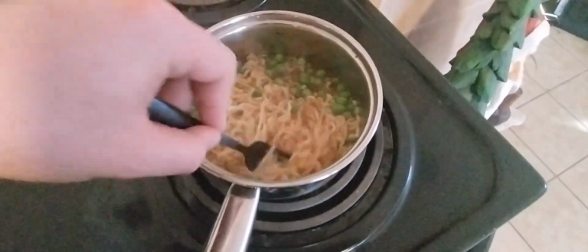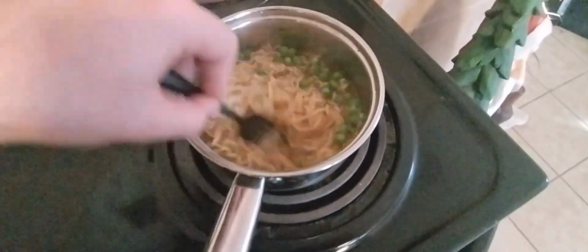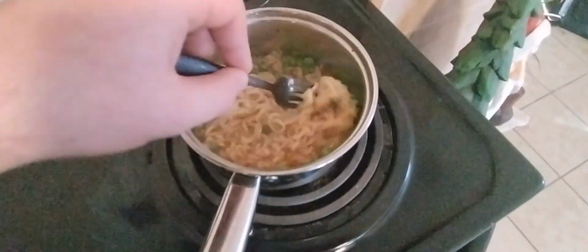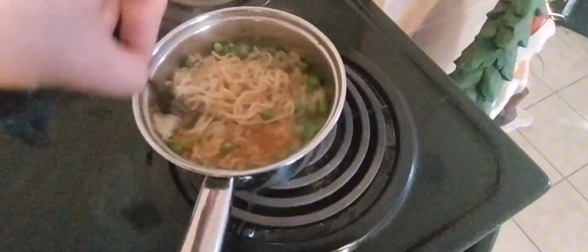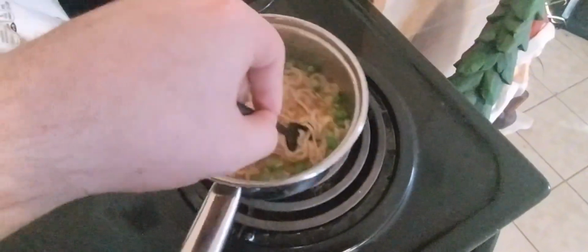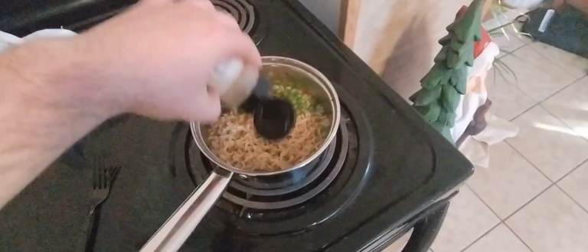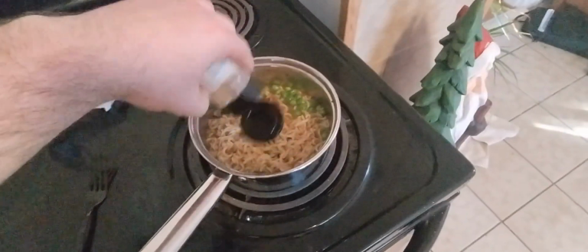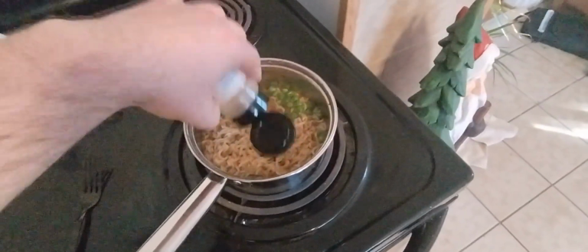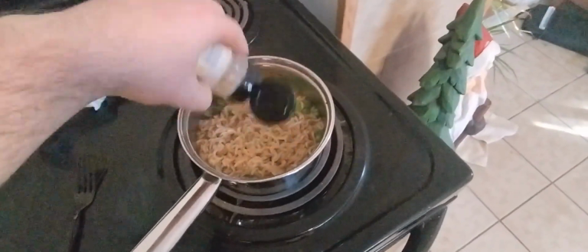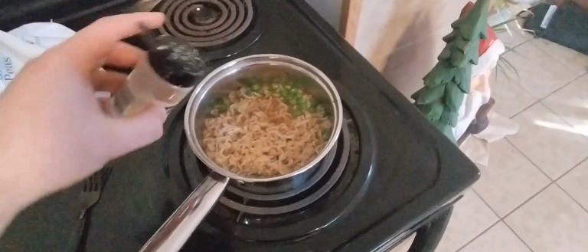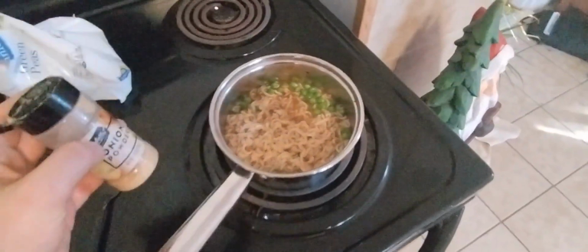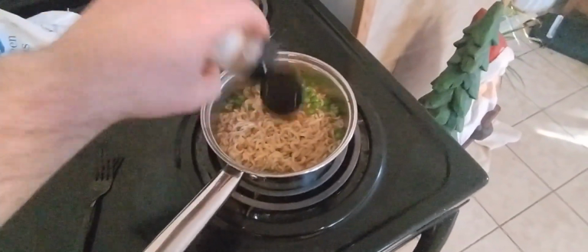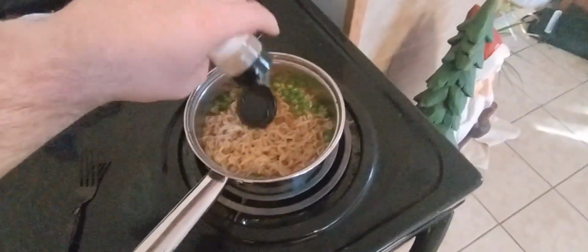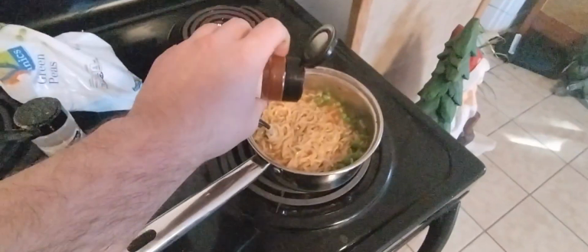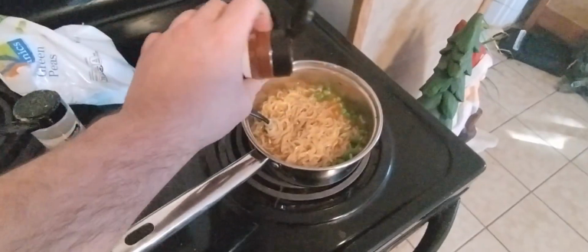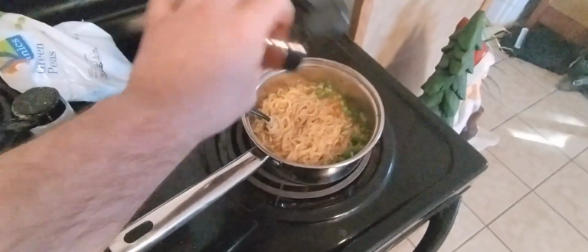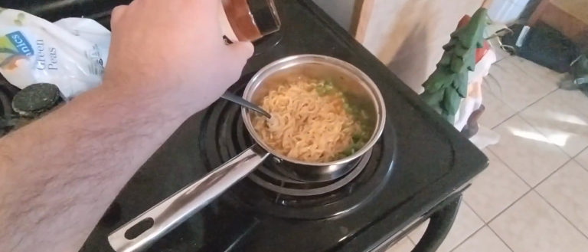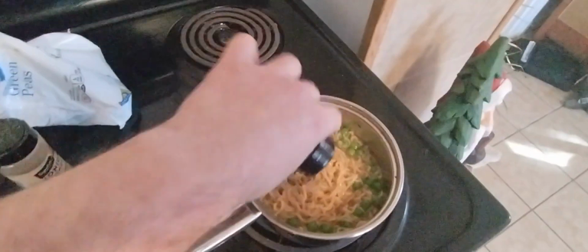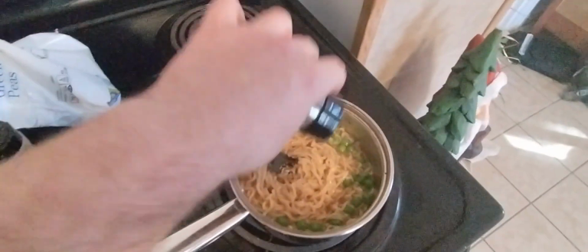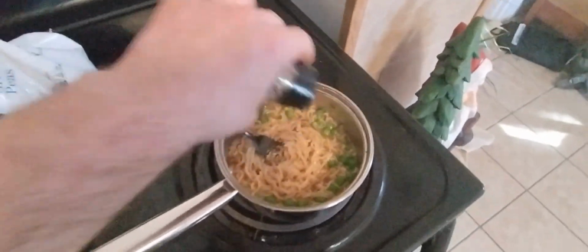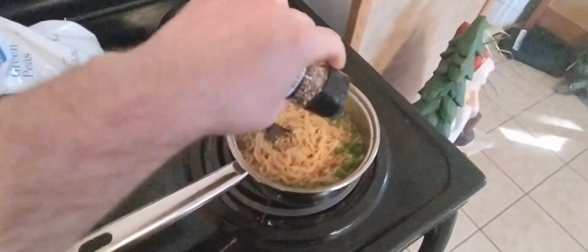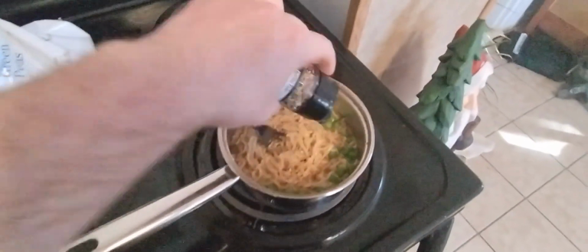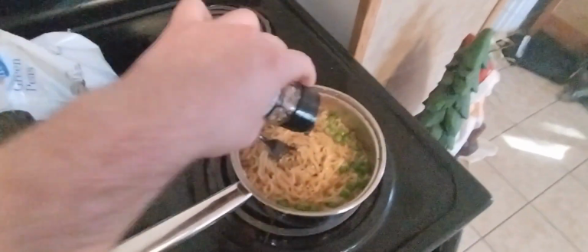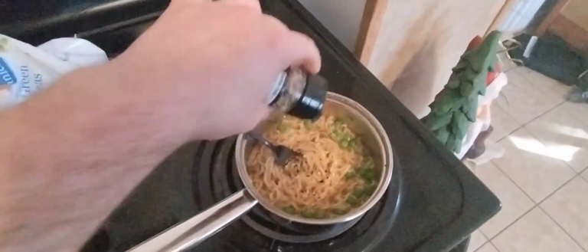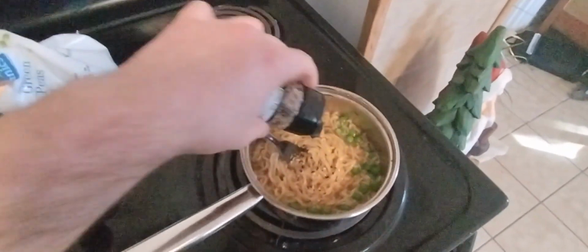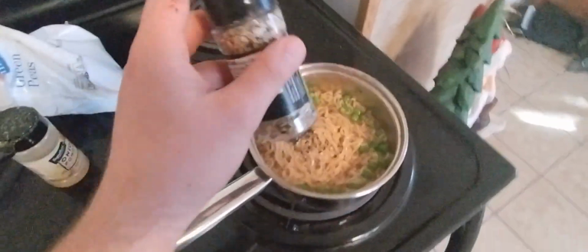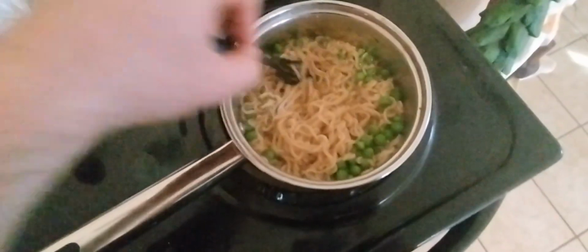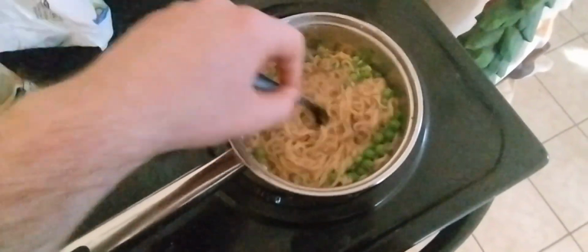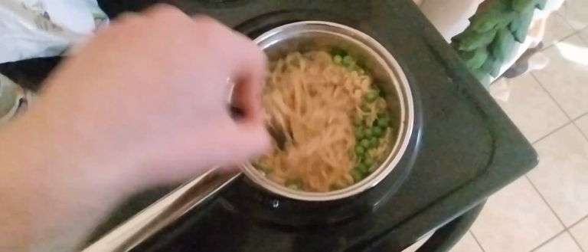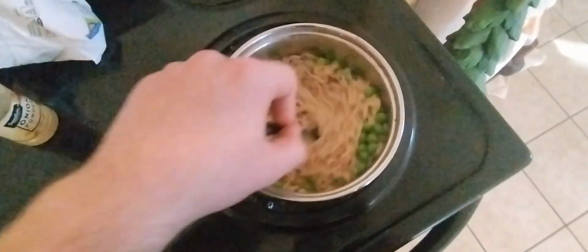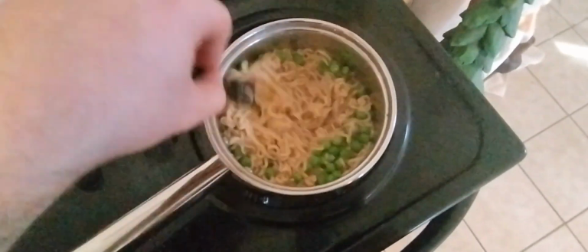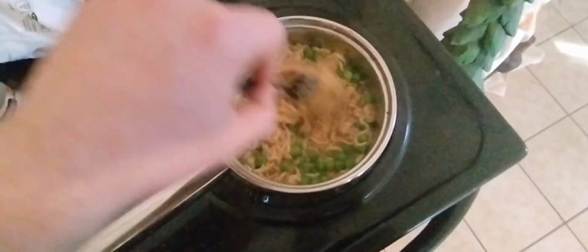It's looking good already, but we're not done yet. We're going to add in some onion powder, some chili powder, and some good old everything bagel seasoning. You're going to stir that all up. Delish!